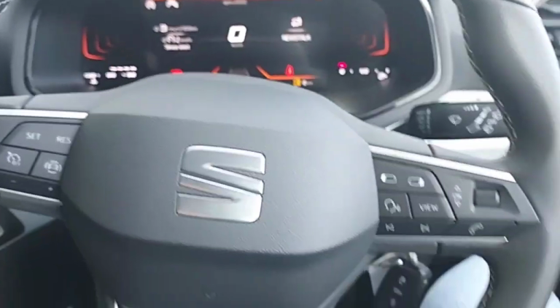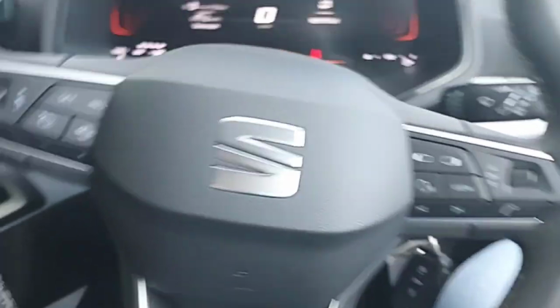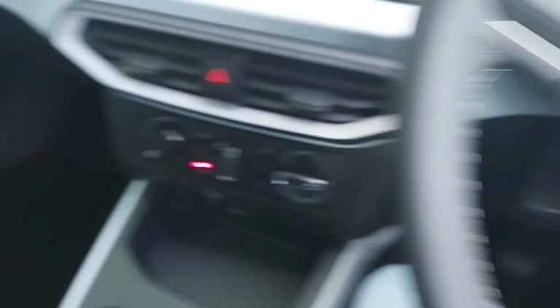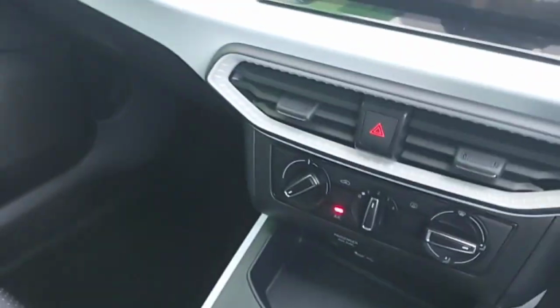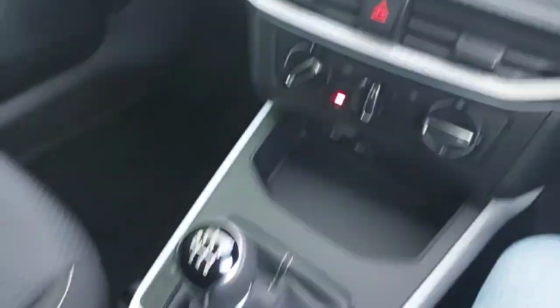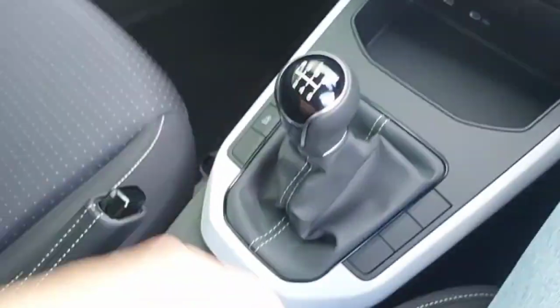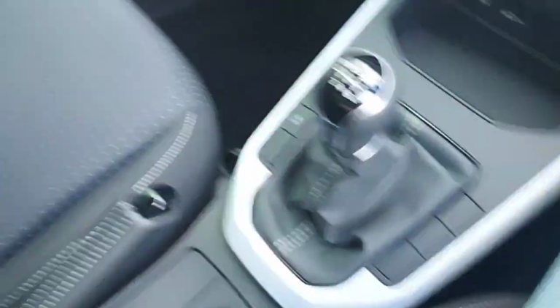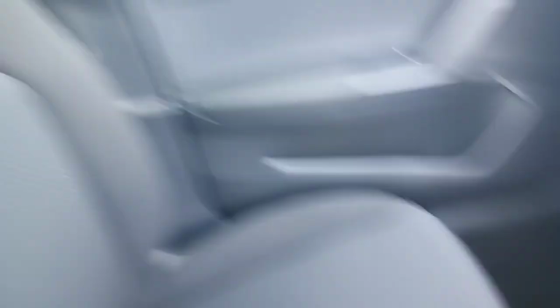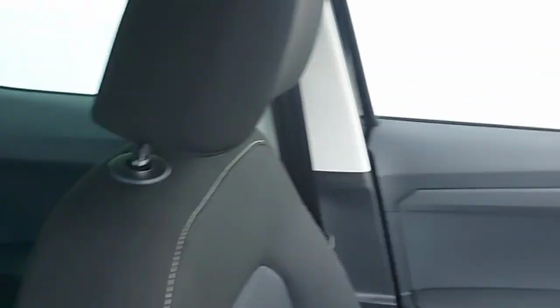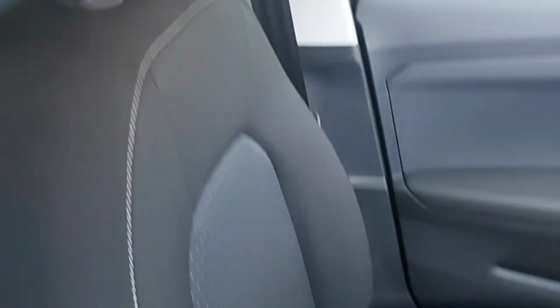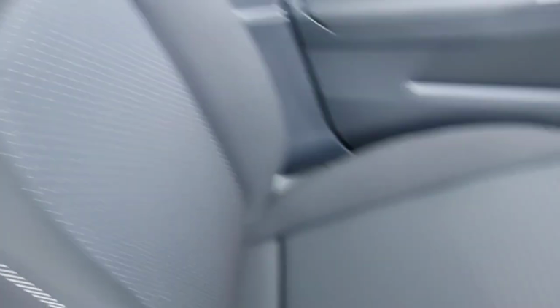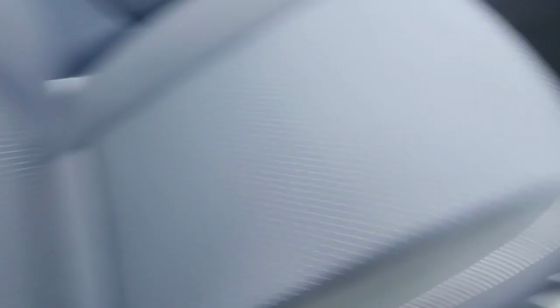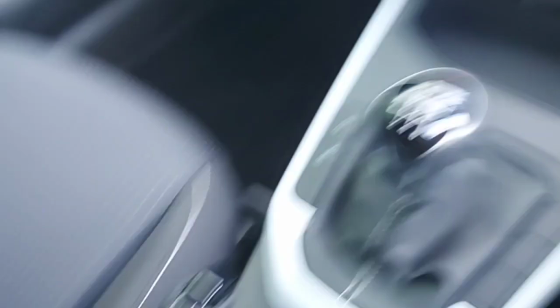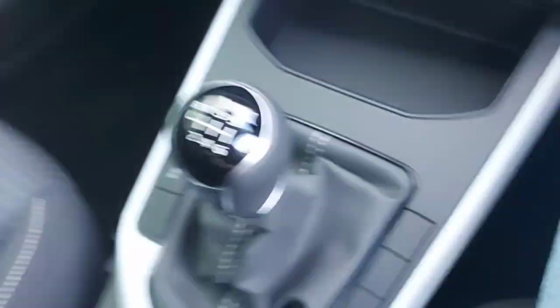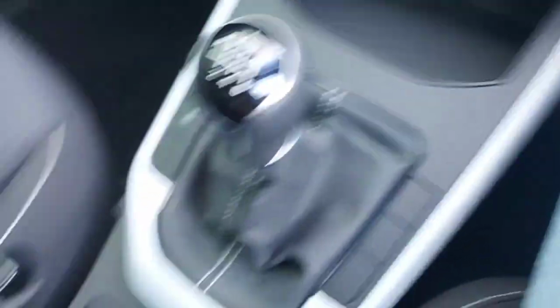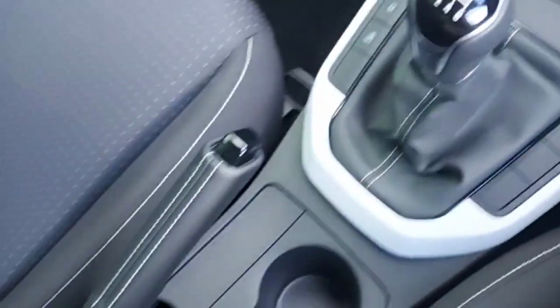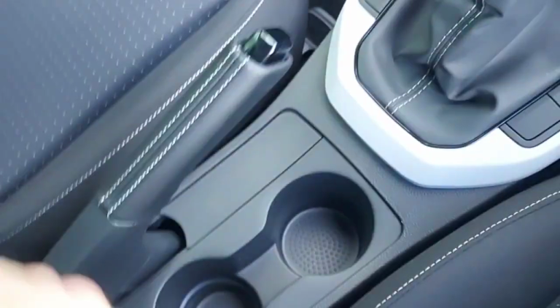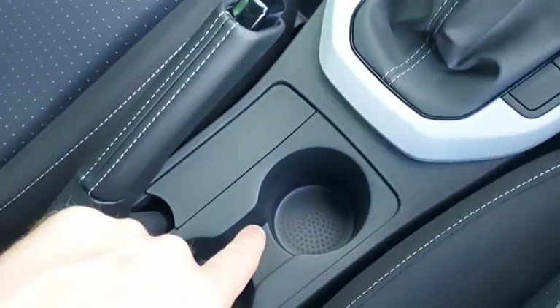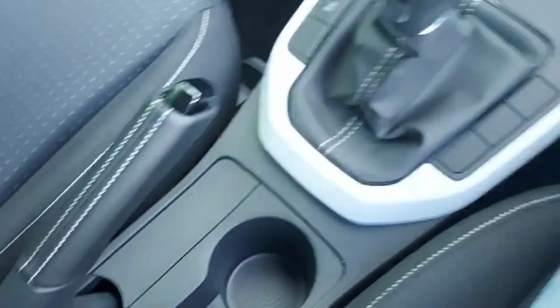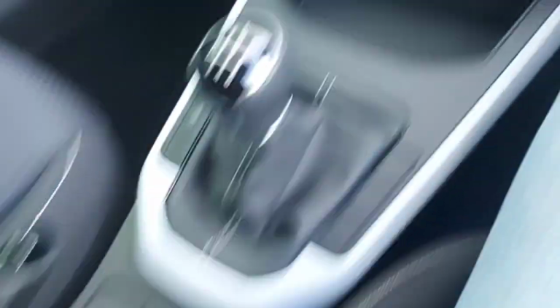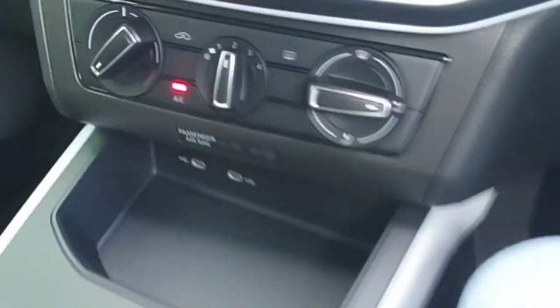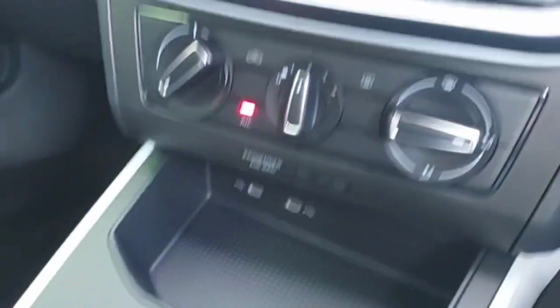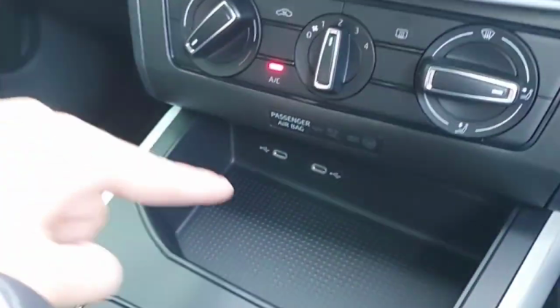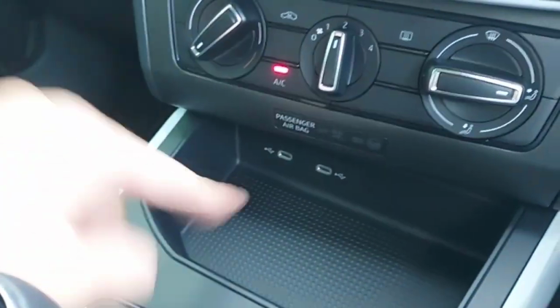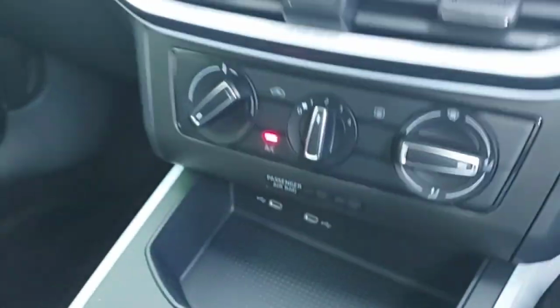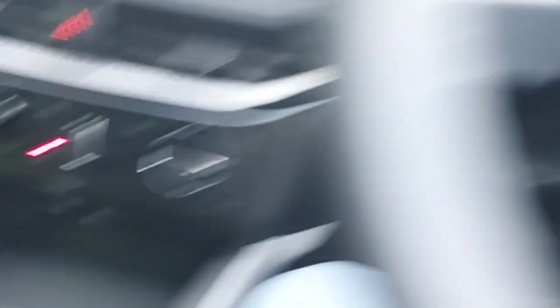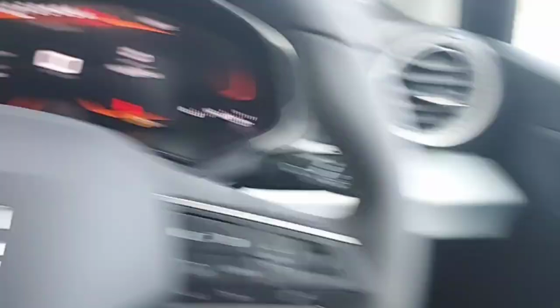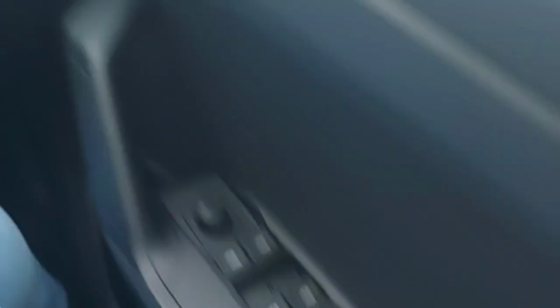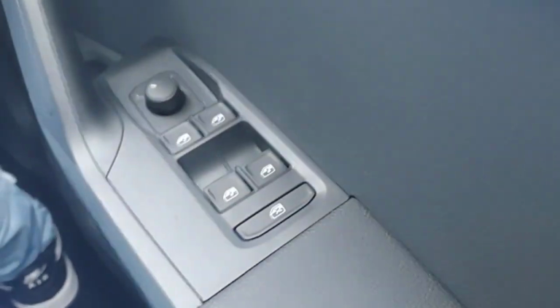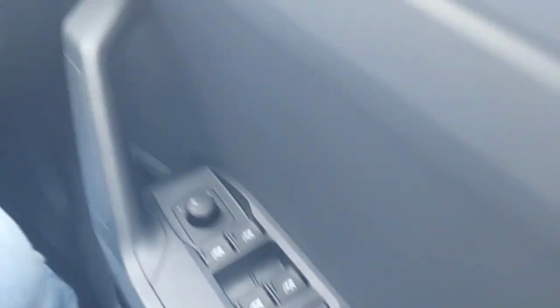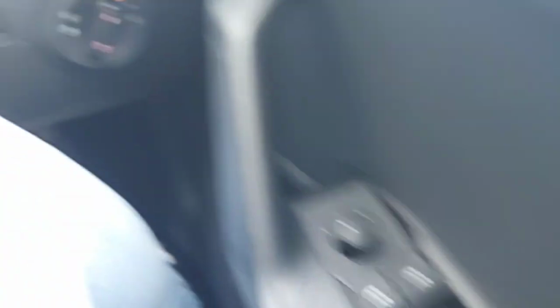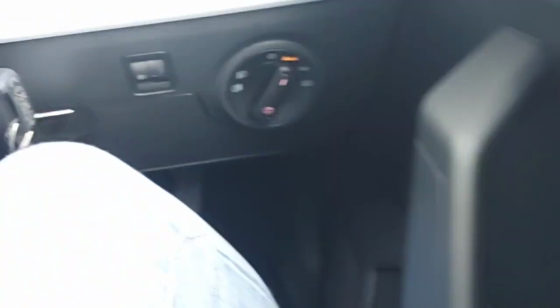And this is the front of the car. As you can see it's a manual. This car also comes with two cup holders, two USB ports at the bottom to charge your phones, and electric mirrors and windows.